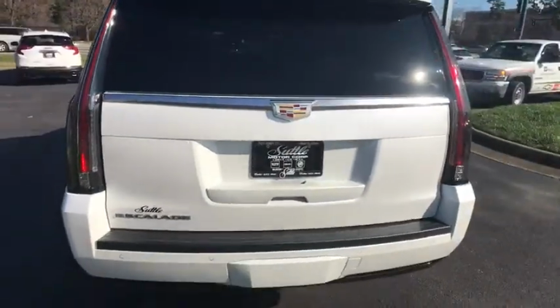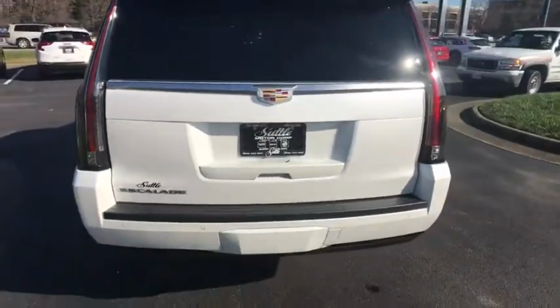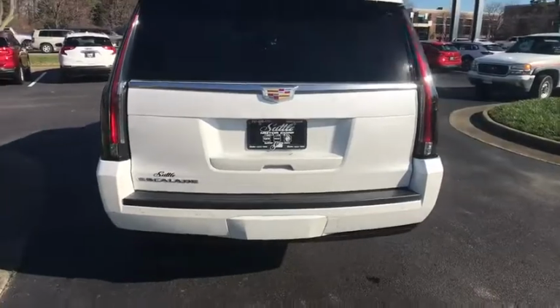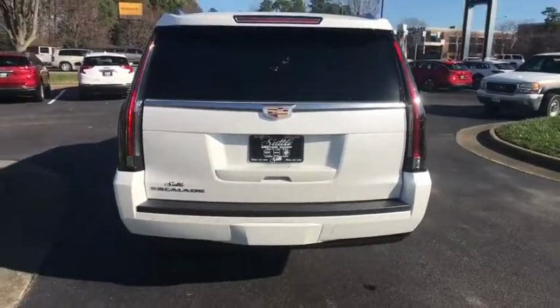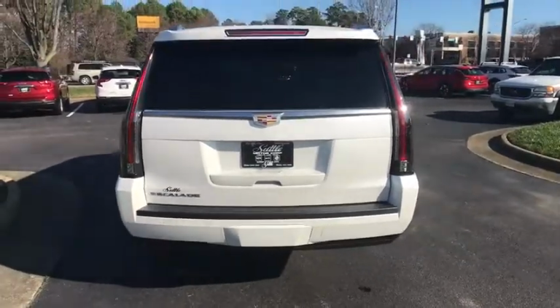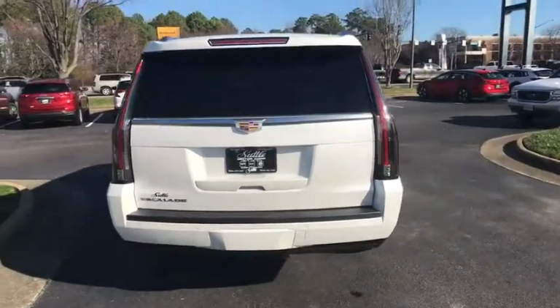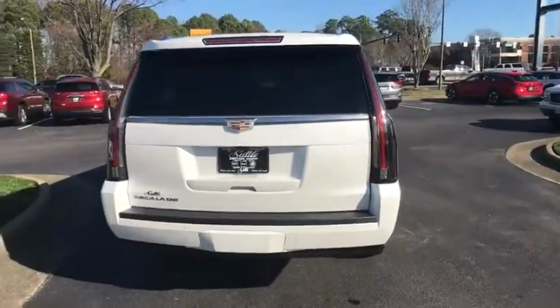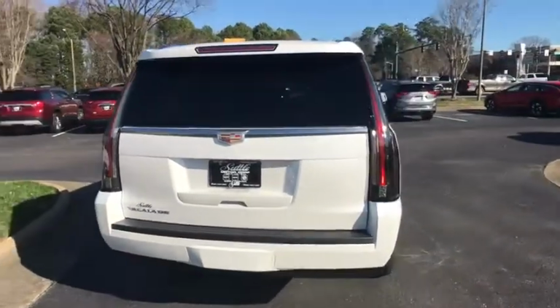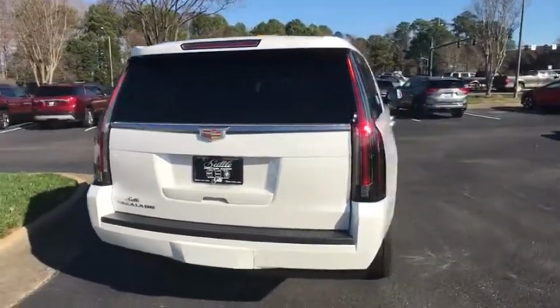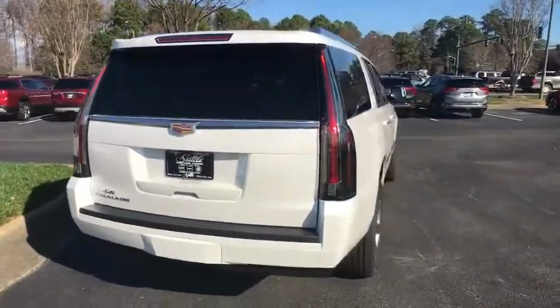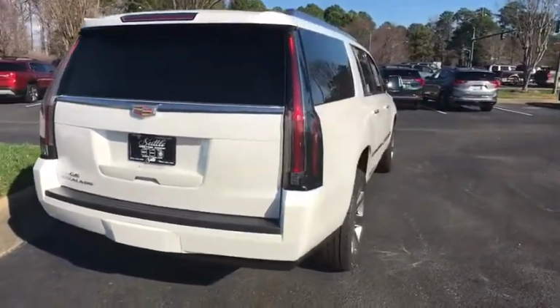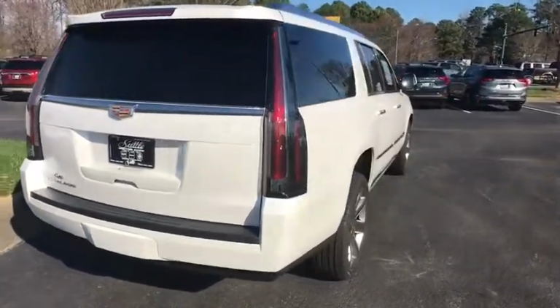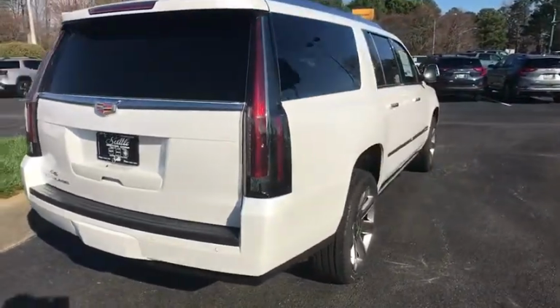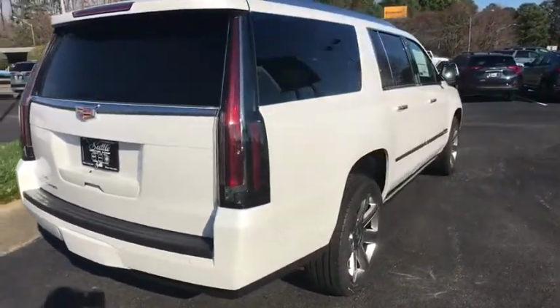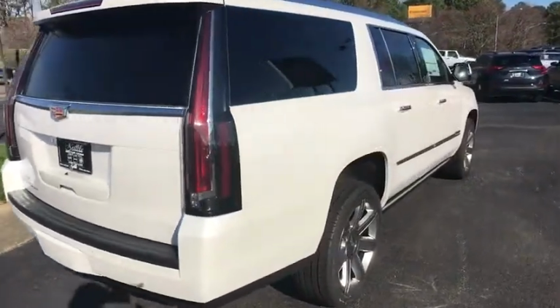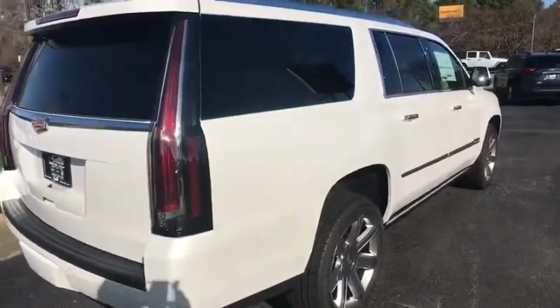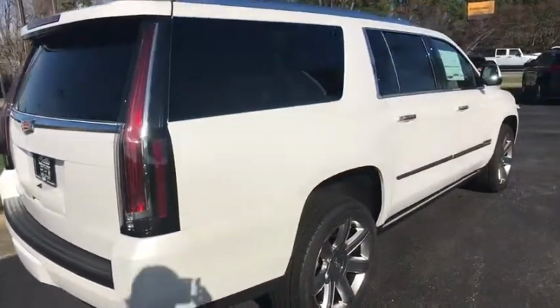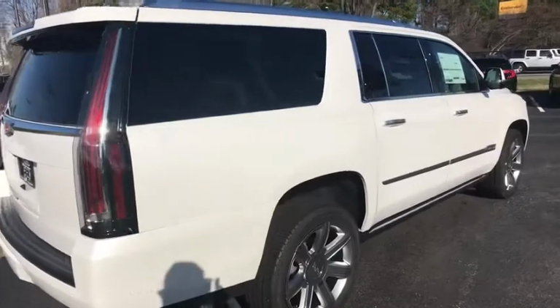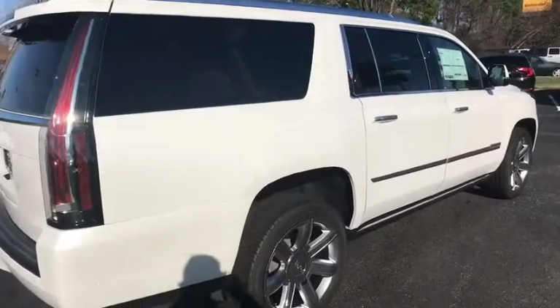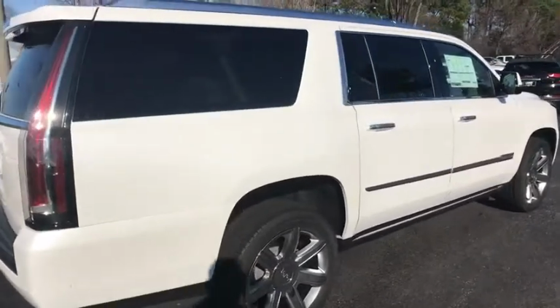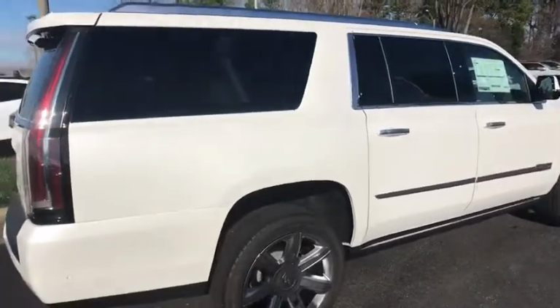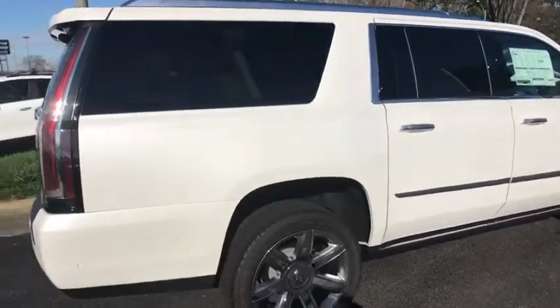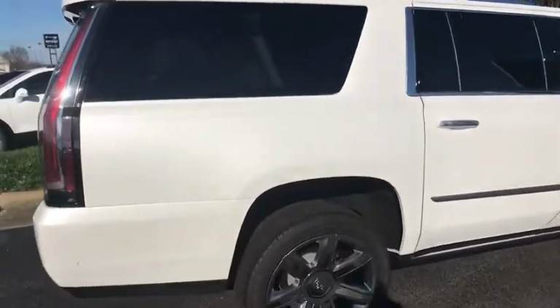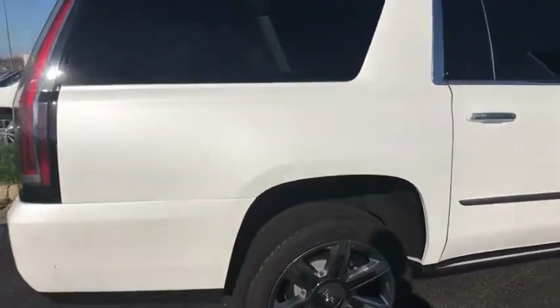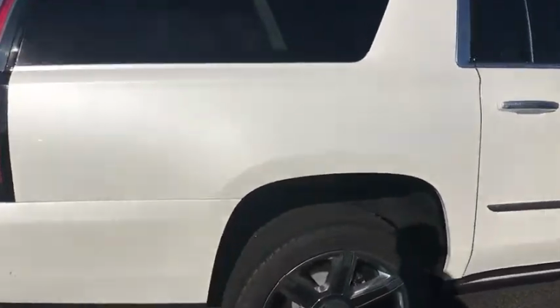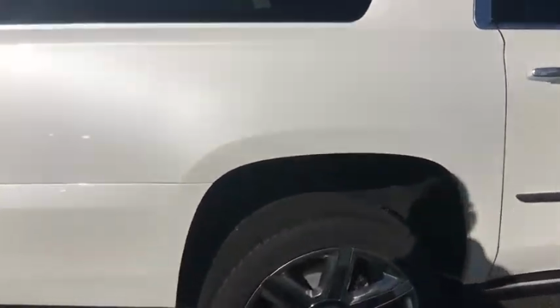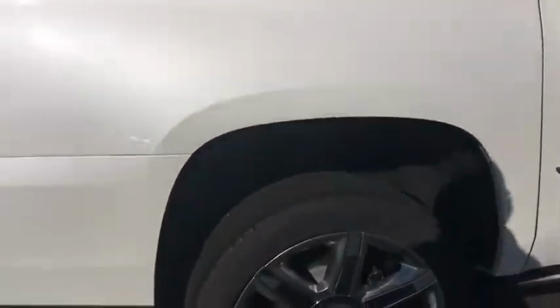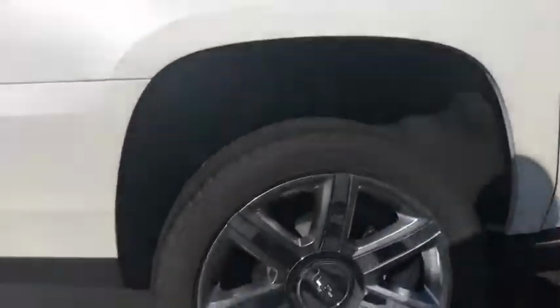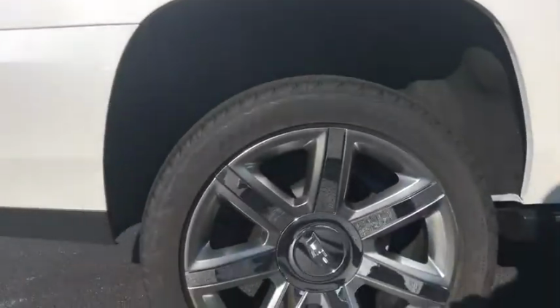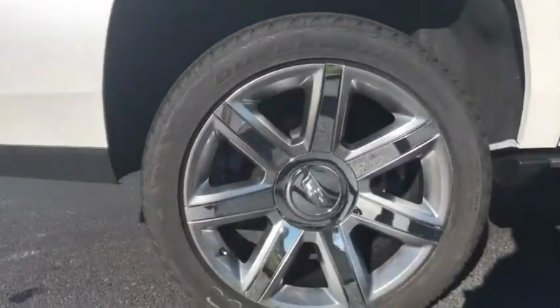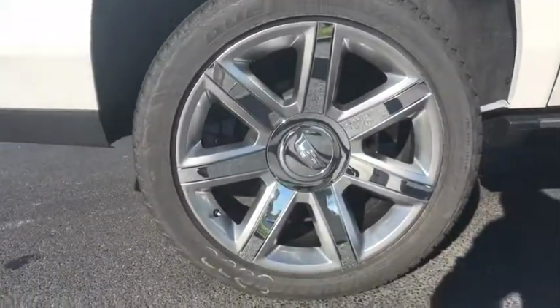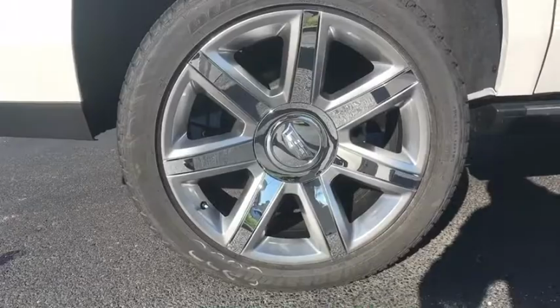Traction control, navigation system, power liftgate, power passenger seat, dual airbags, leather wrapped steering wheel, power steering, four-wheel disc brakes, universal garage door opener.